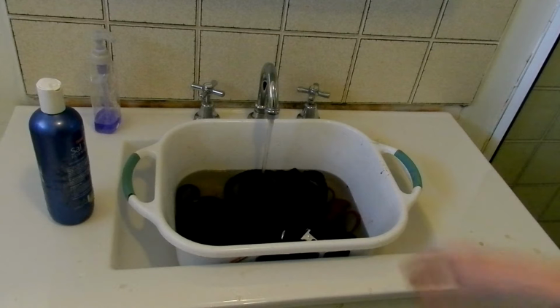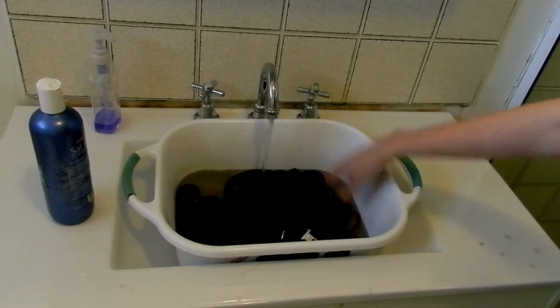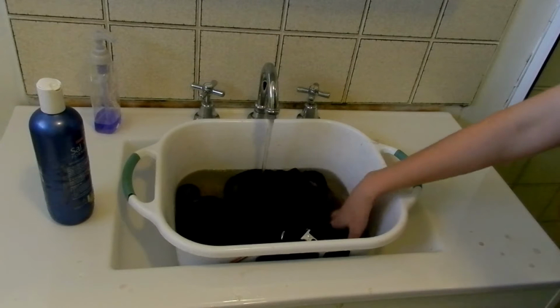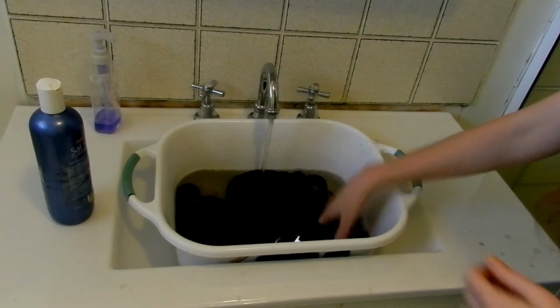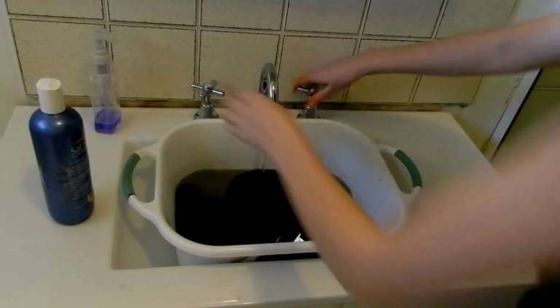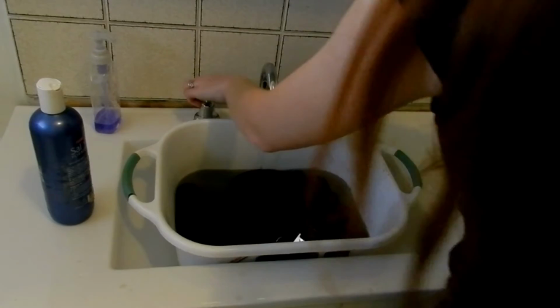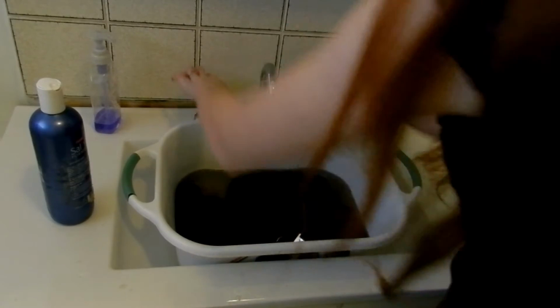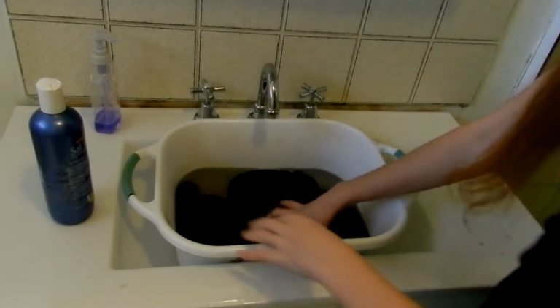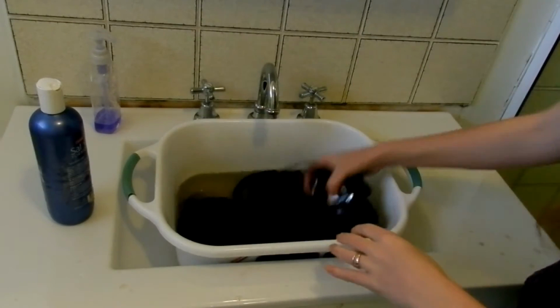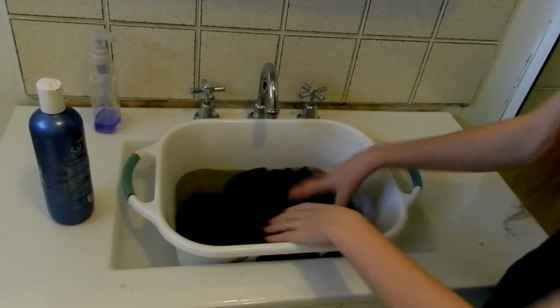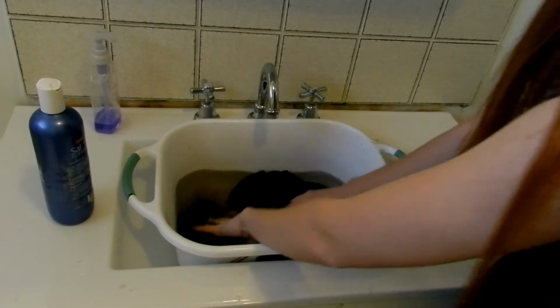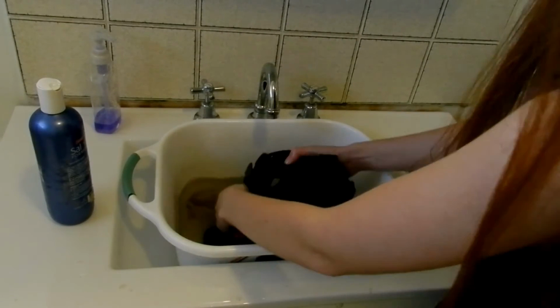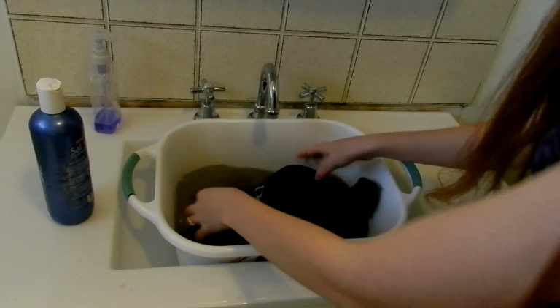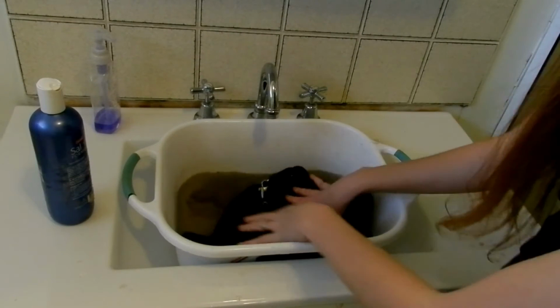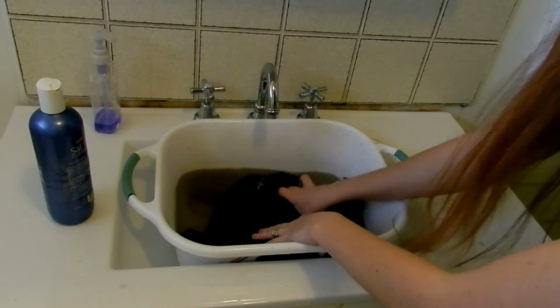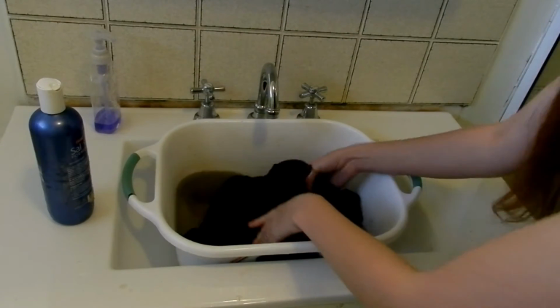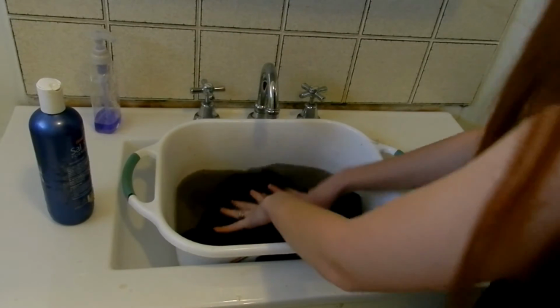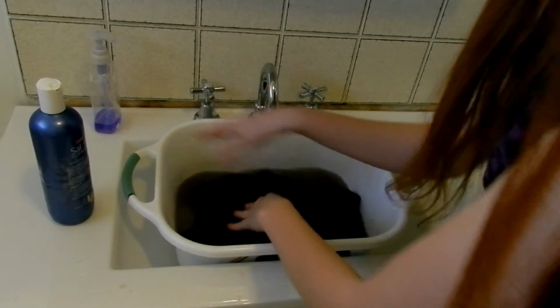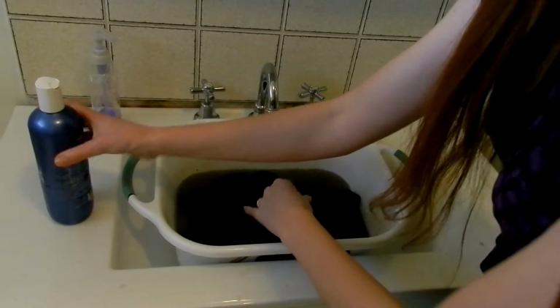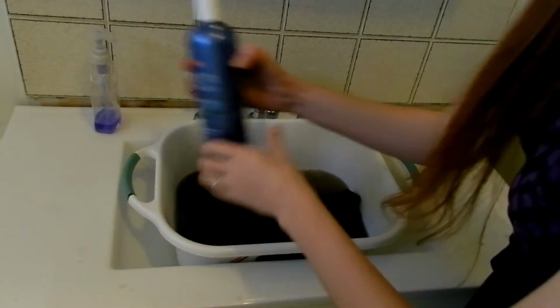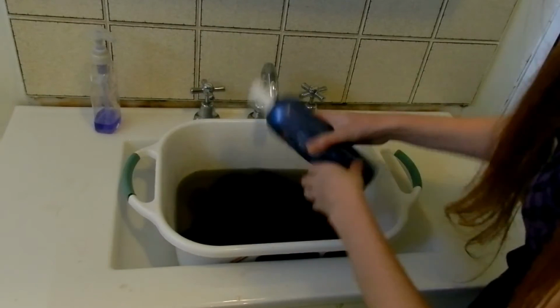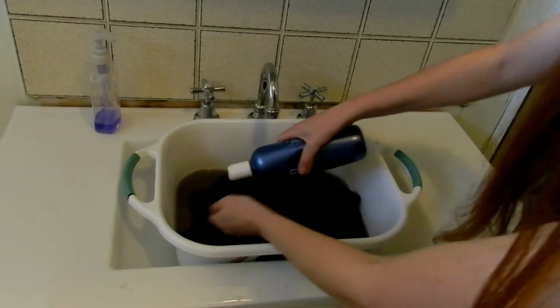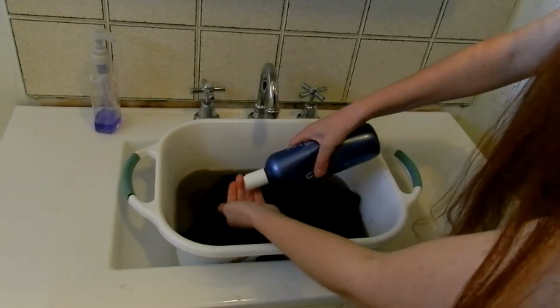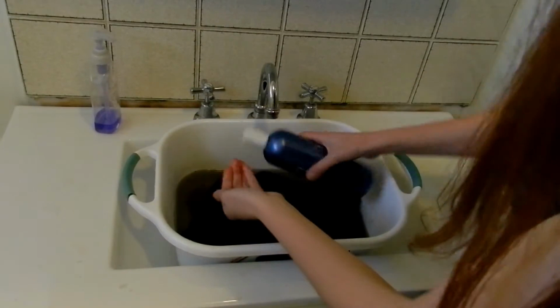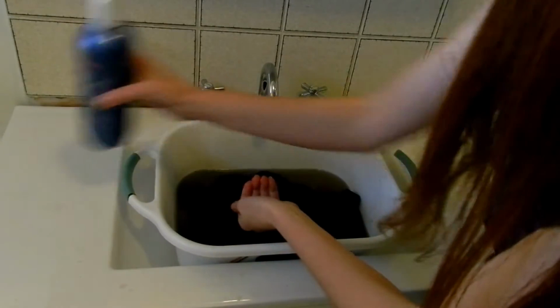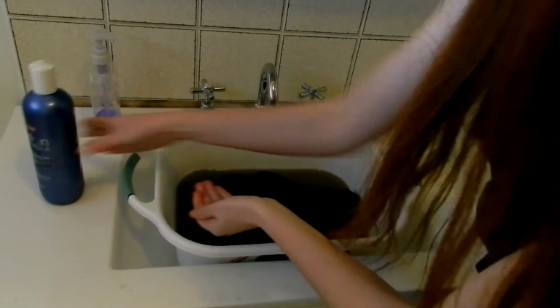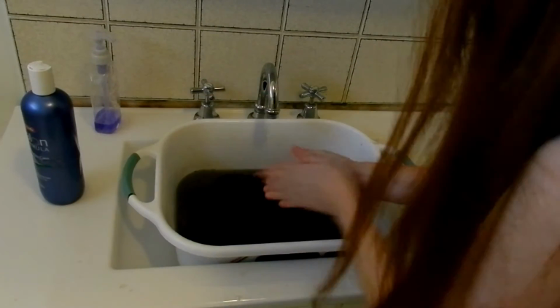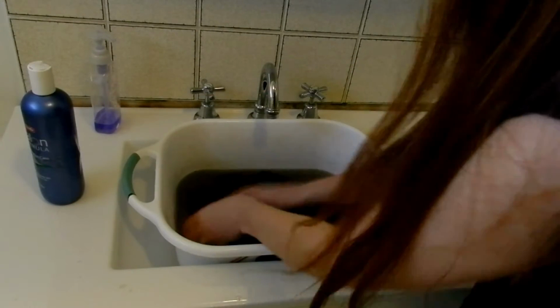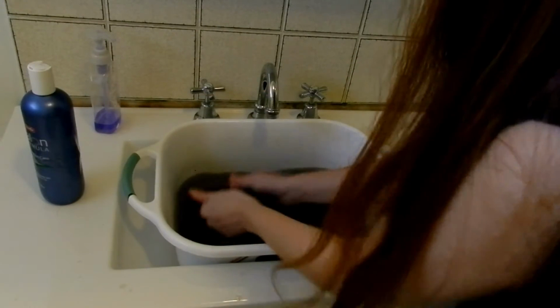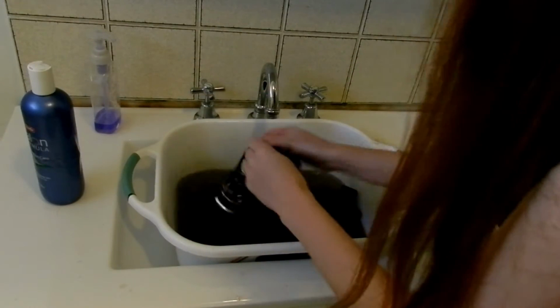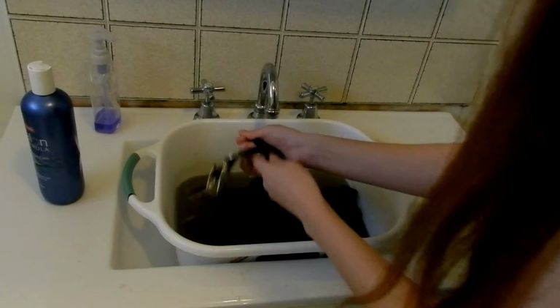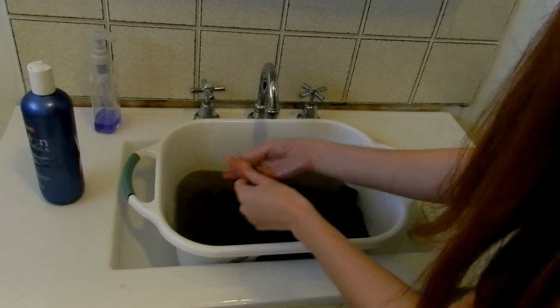After you've washed your puppies, don't forget to wash their harnesses and leashes. You want to make sure that you keep their leashes and their harnesses really clean as well. What I'm going to do is just use a bit of their shampoo in the water and give them a little bit of a clean.